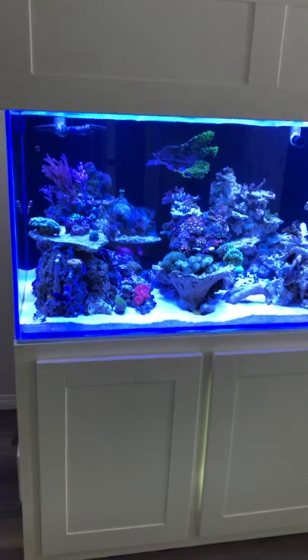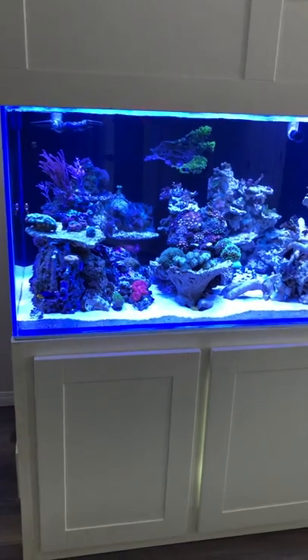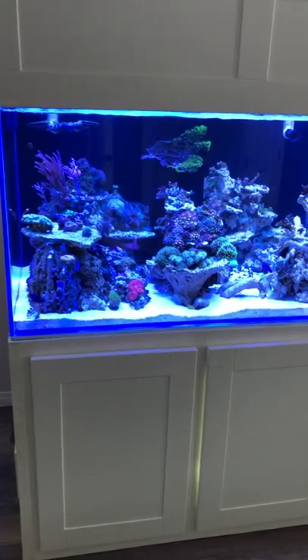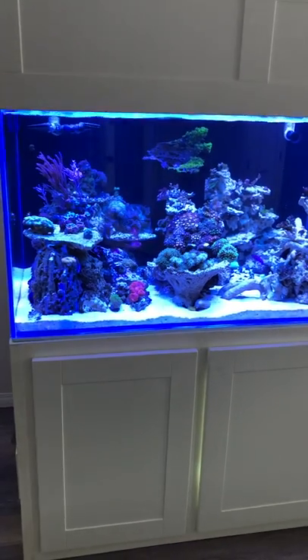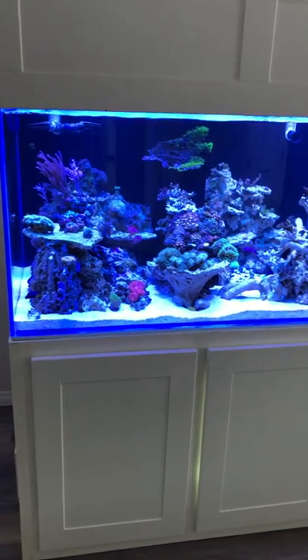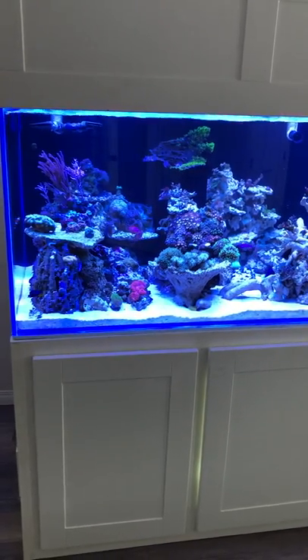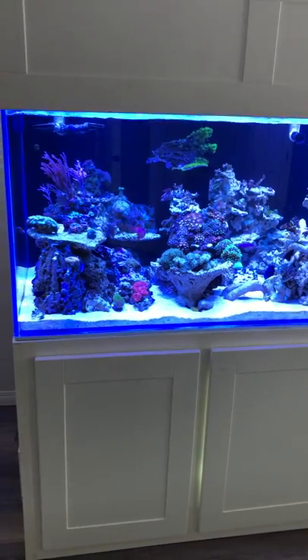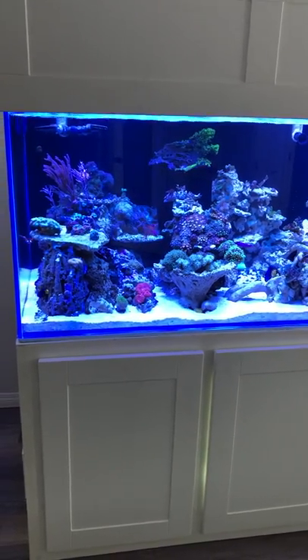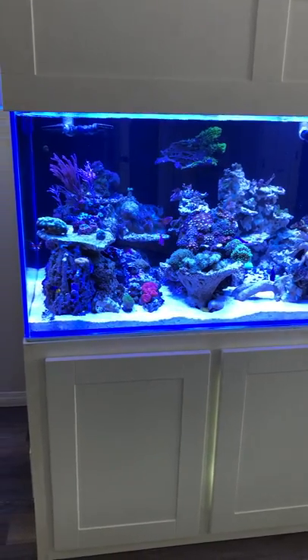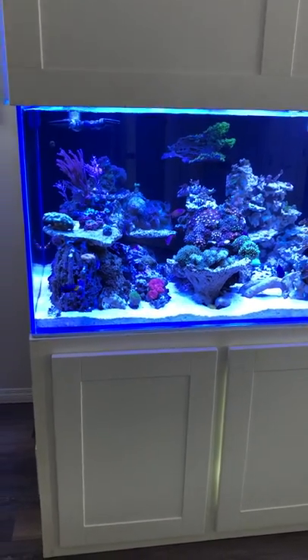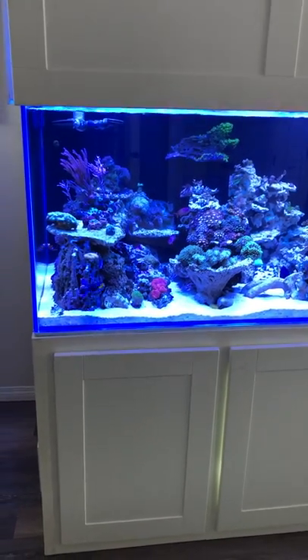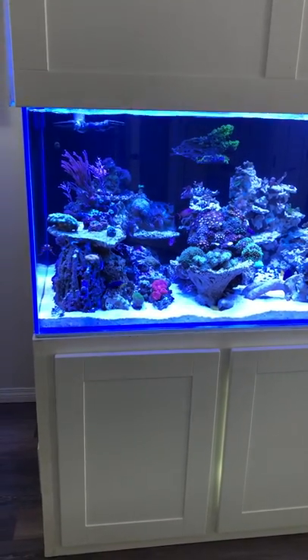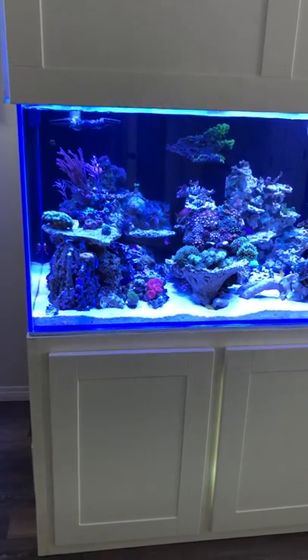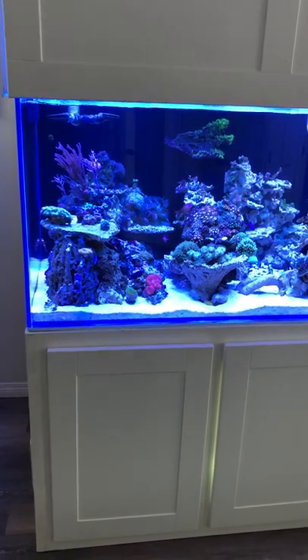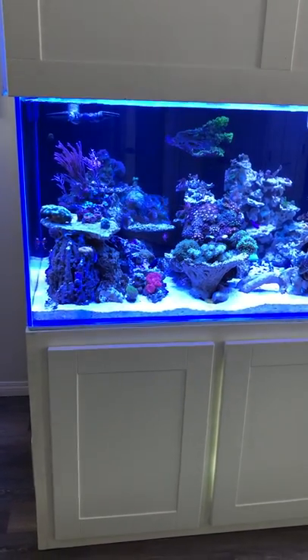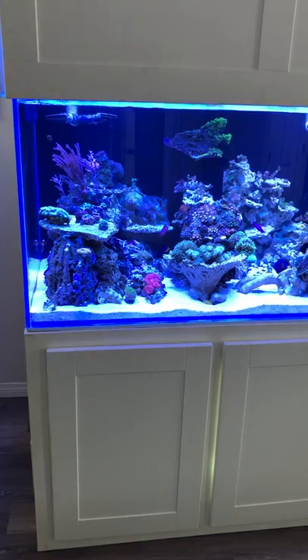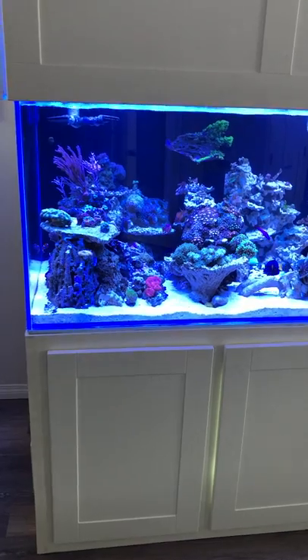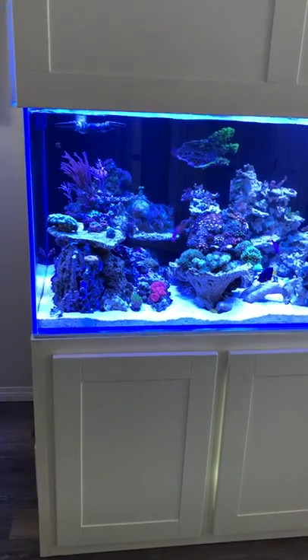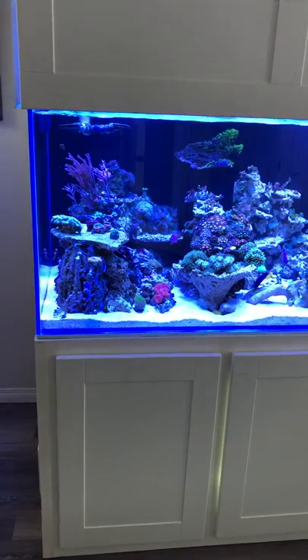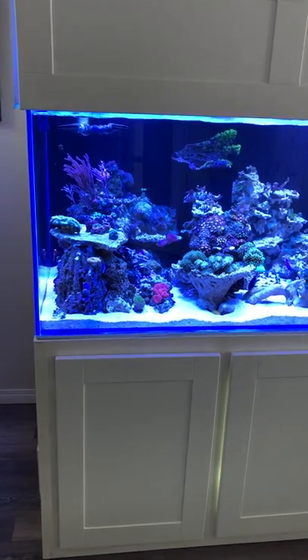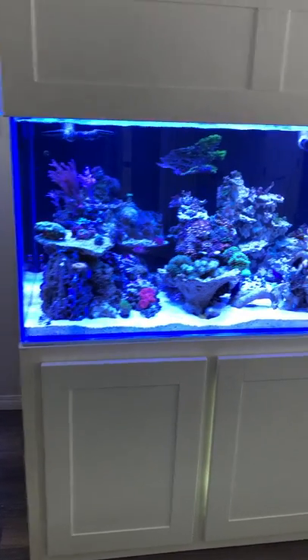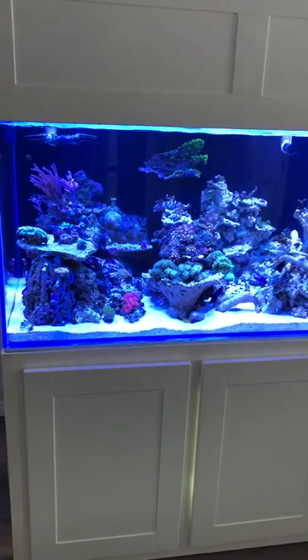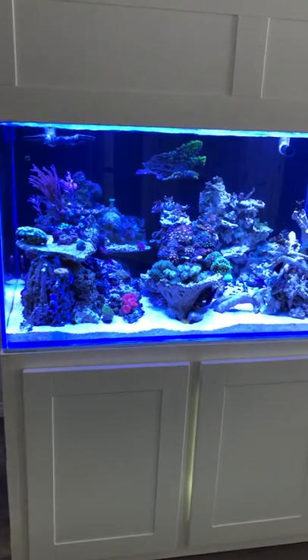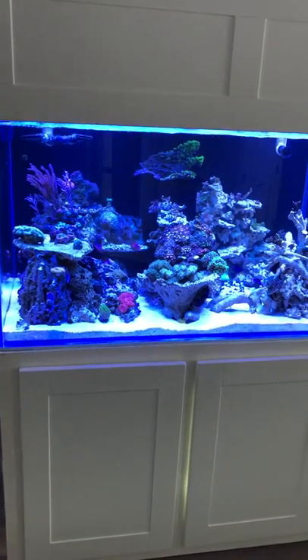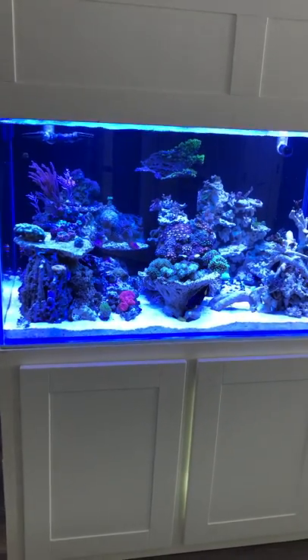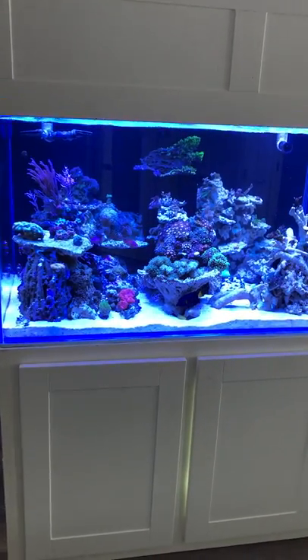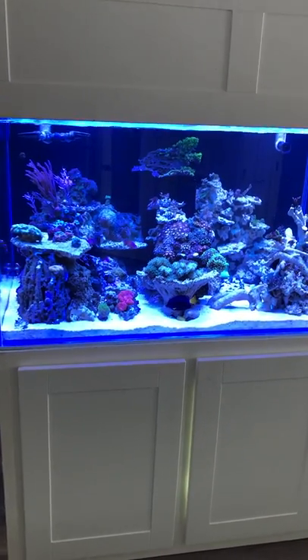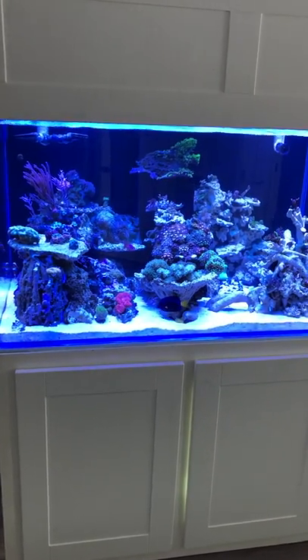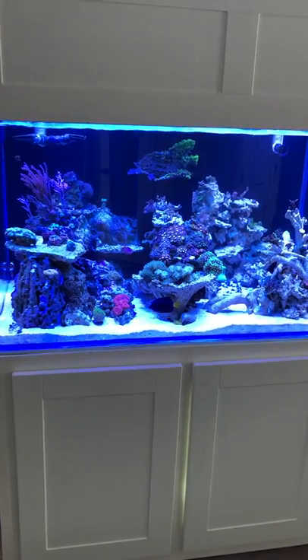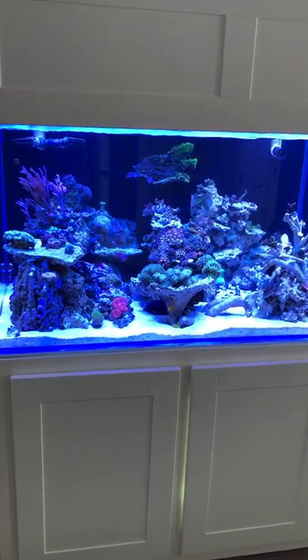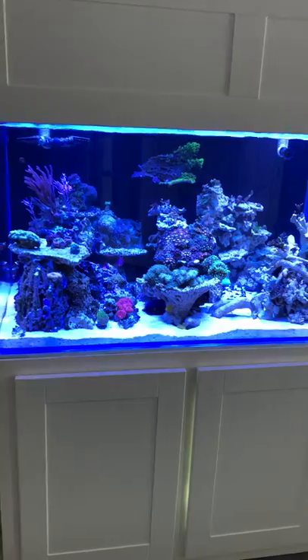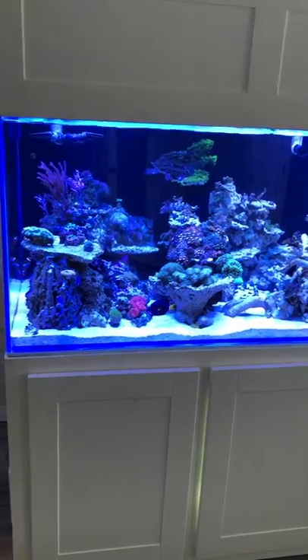This is my 180 gallon saltwater aquarium. It's been up for about a week. I recently upgraded from my 120 gallon. I'll give you a quick tour.